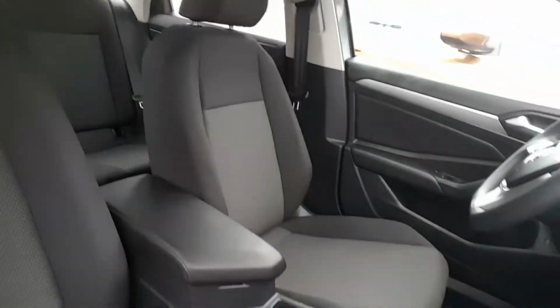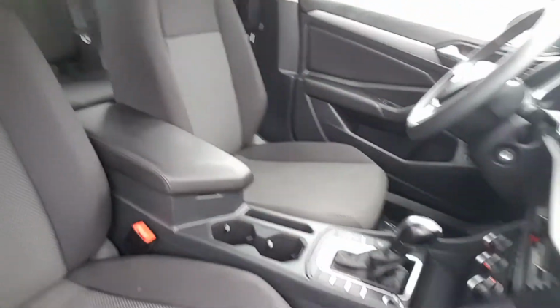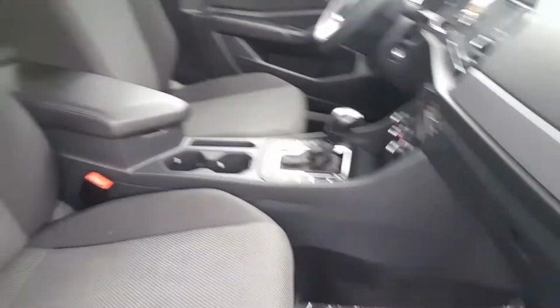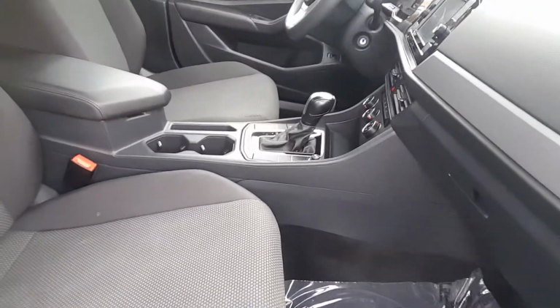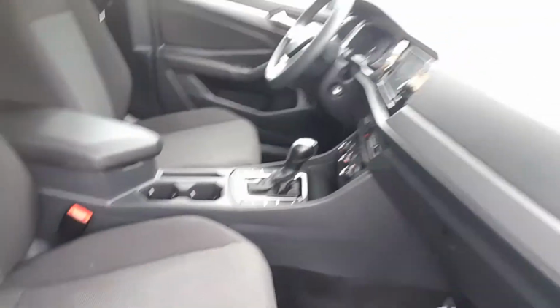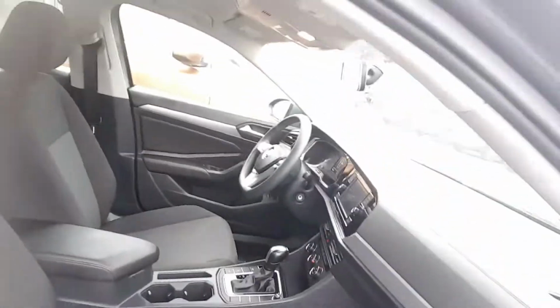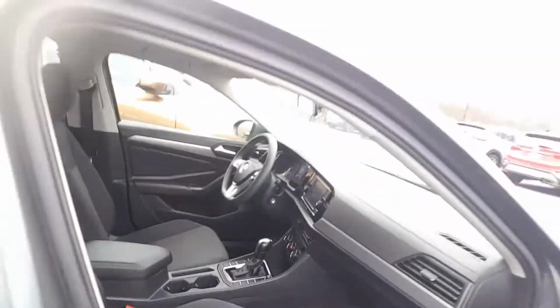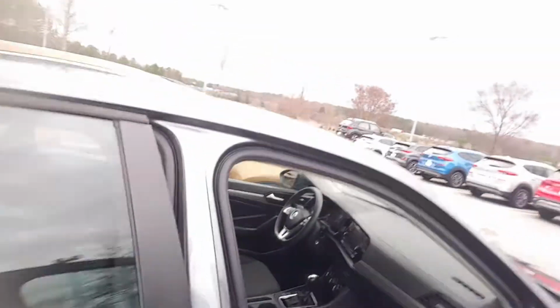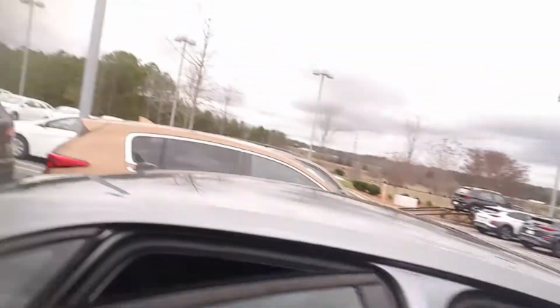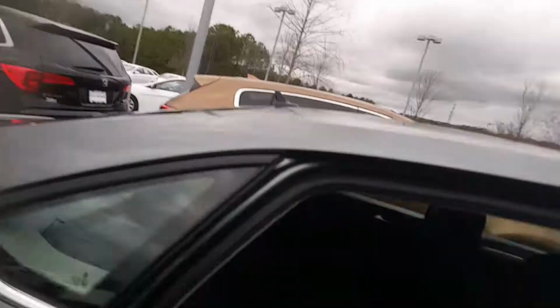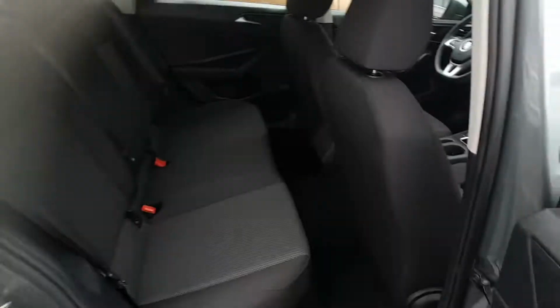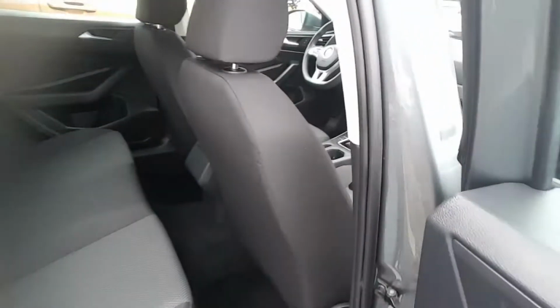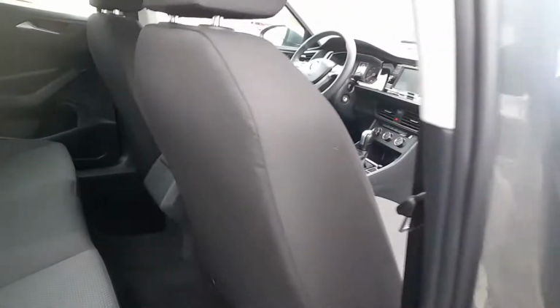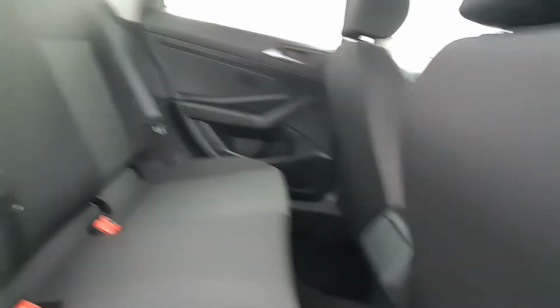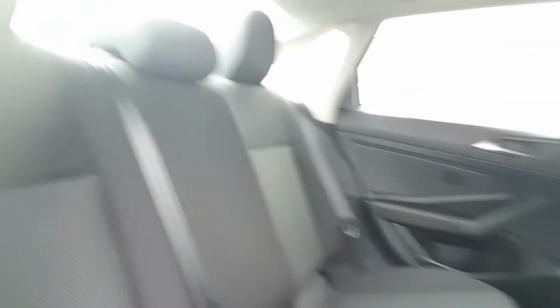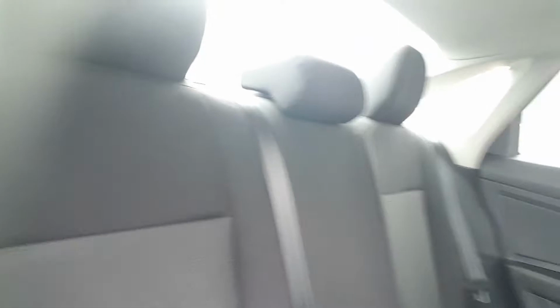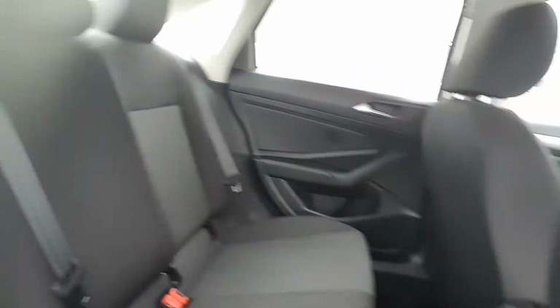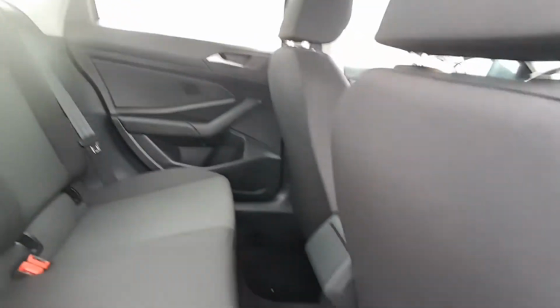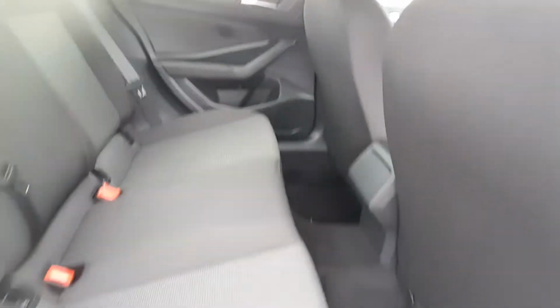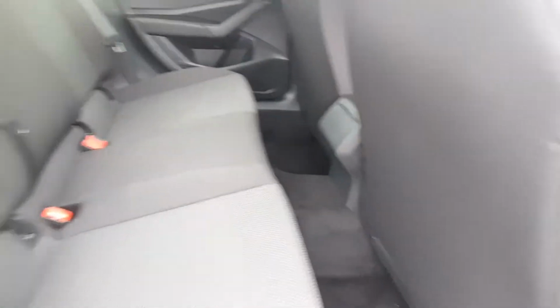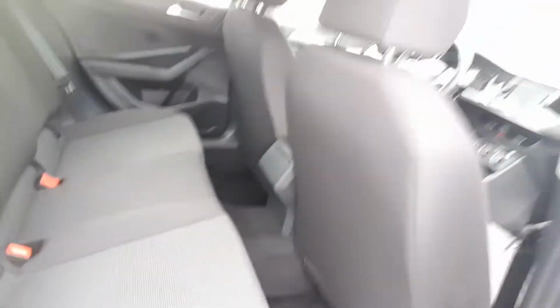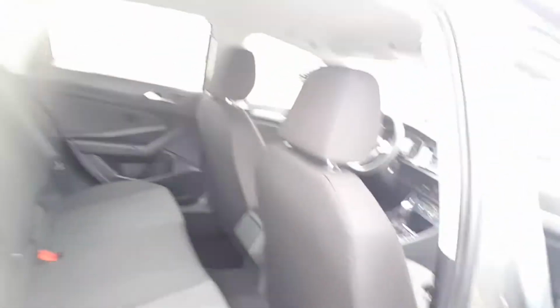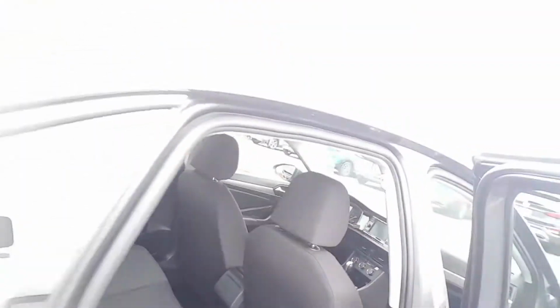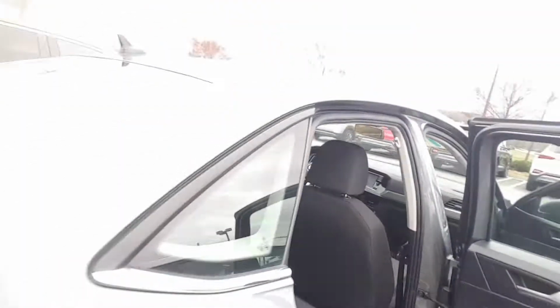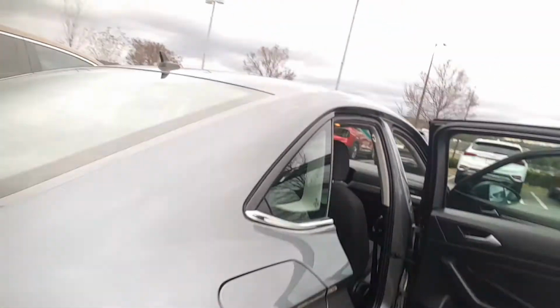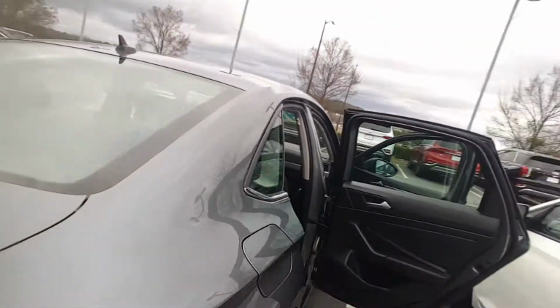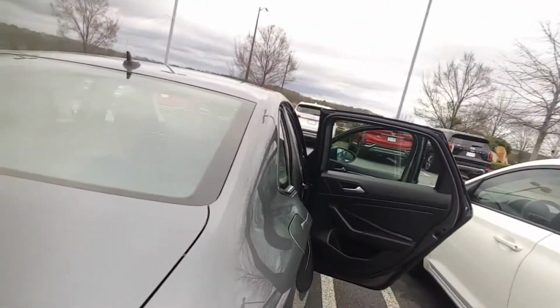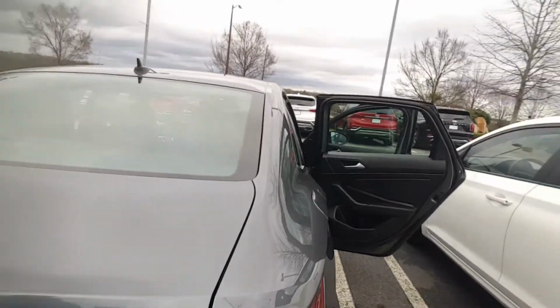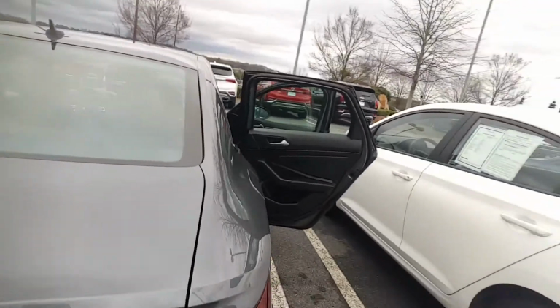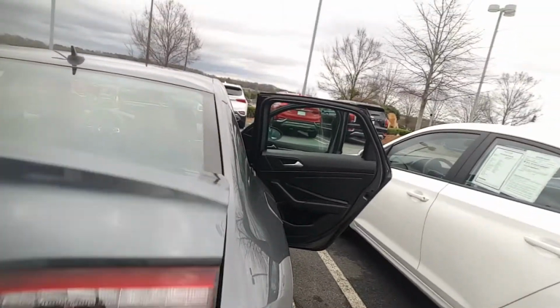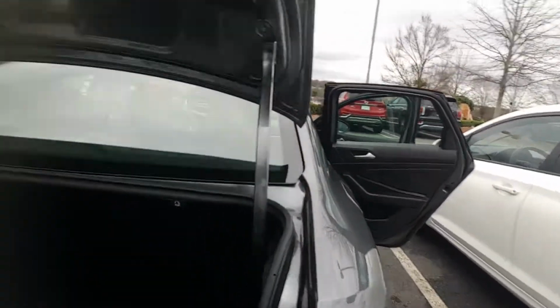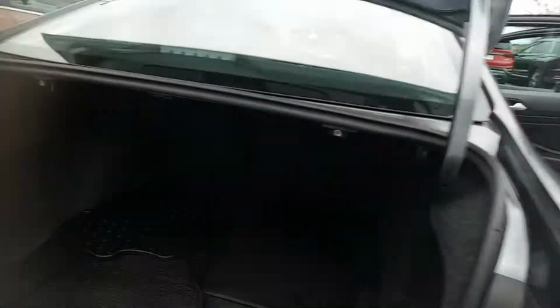The seats are just as good as the Accent — no worn spots, nothing of that nature on this vehicle at all.